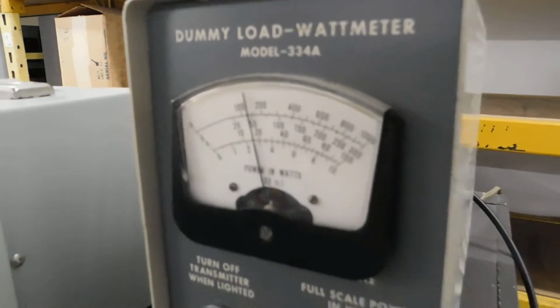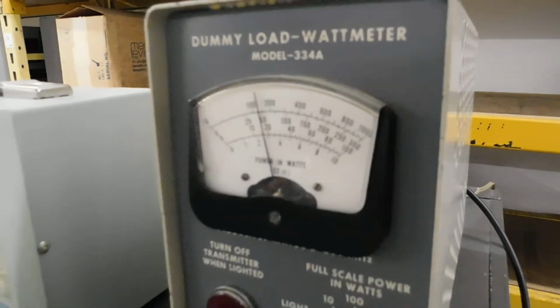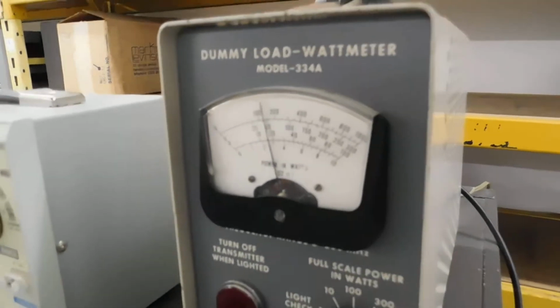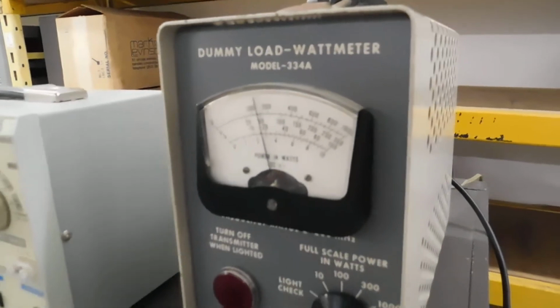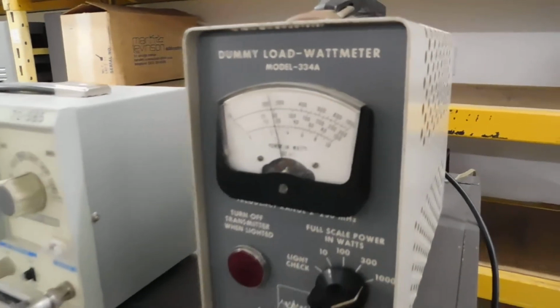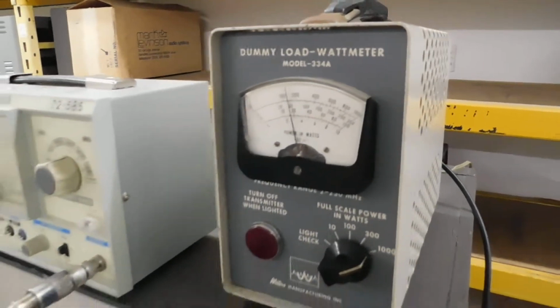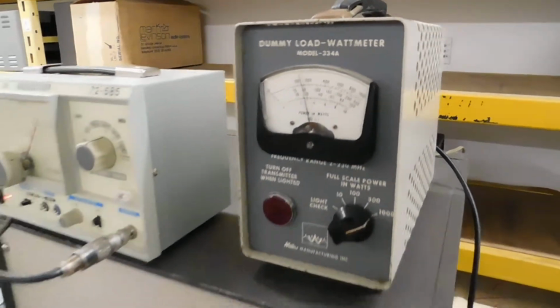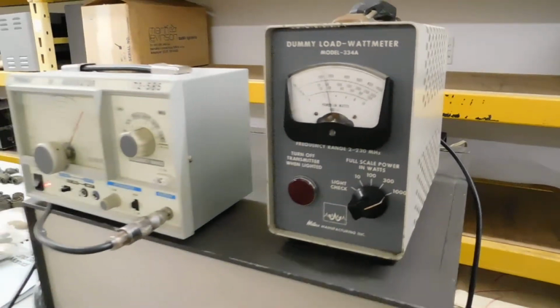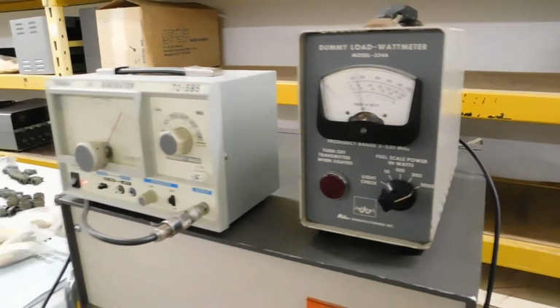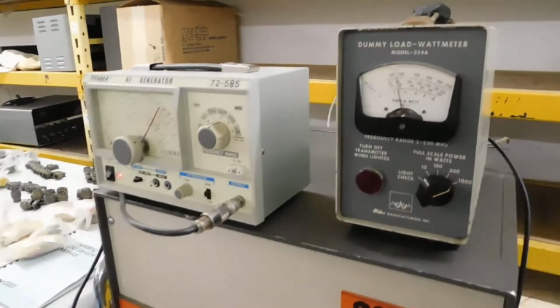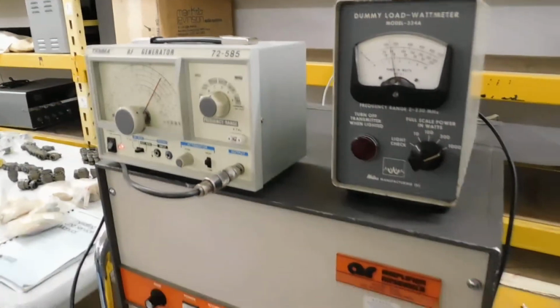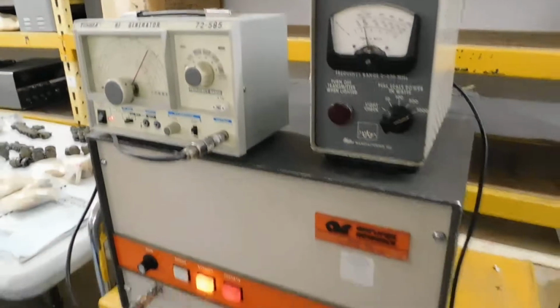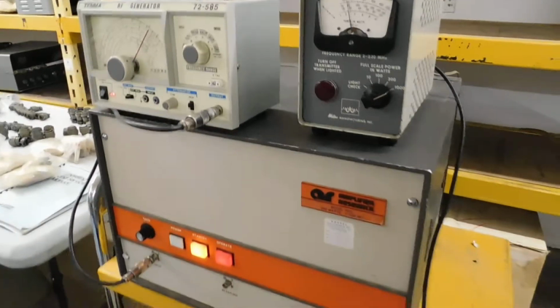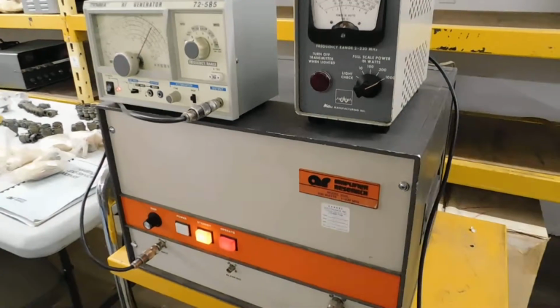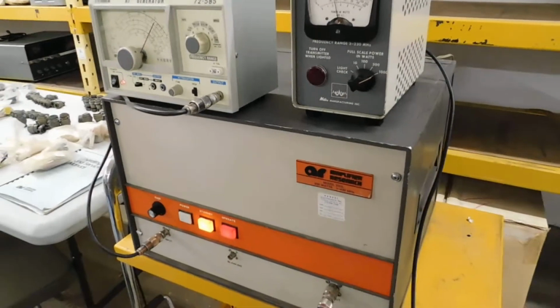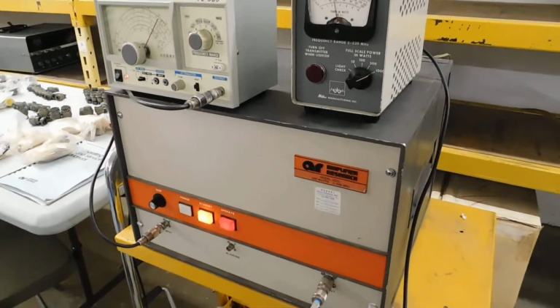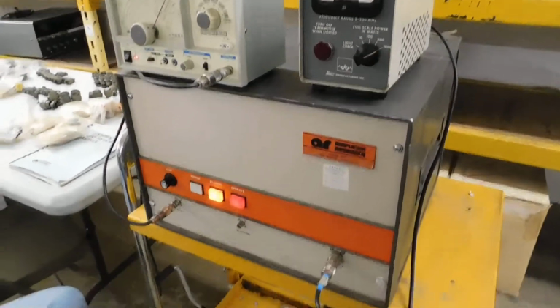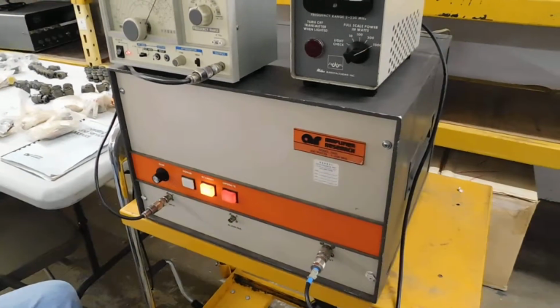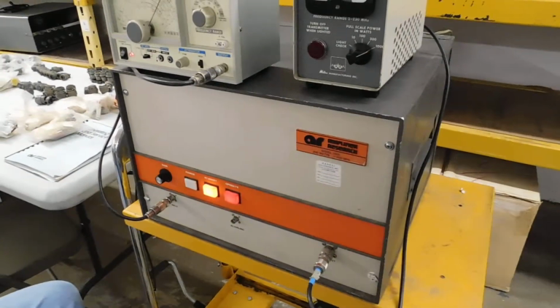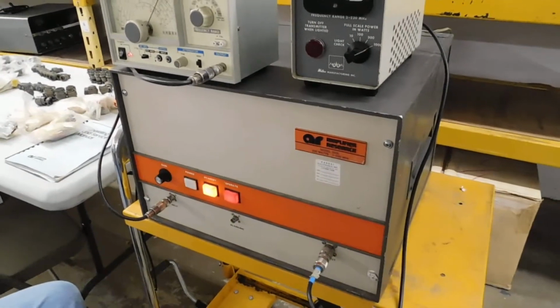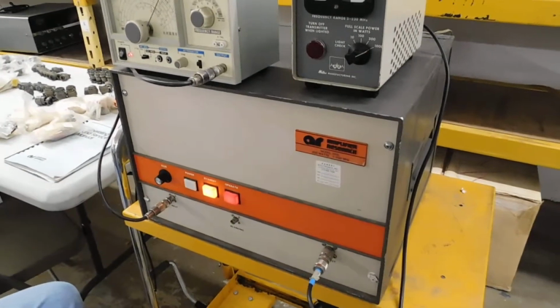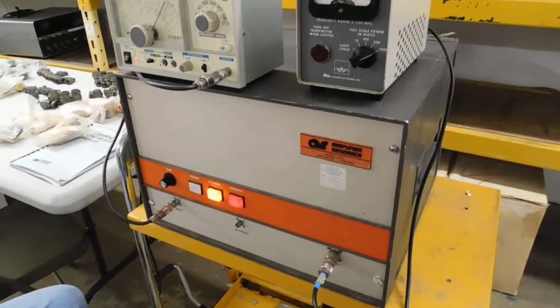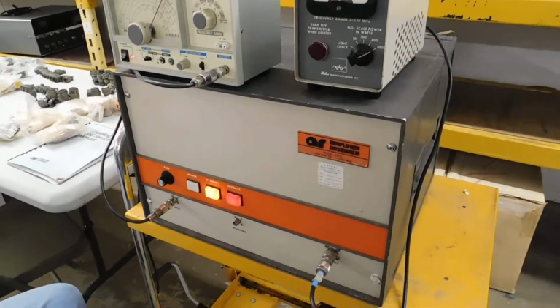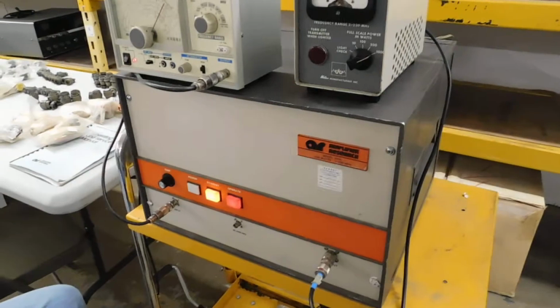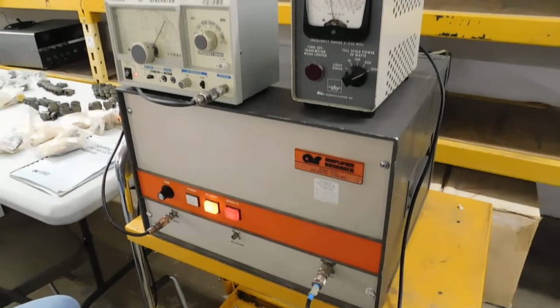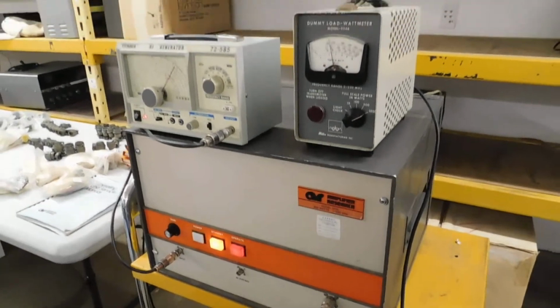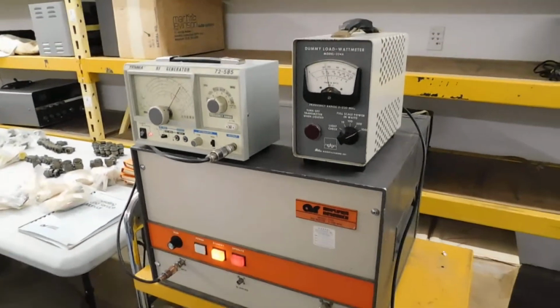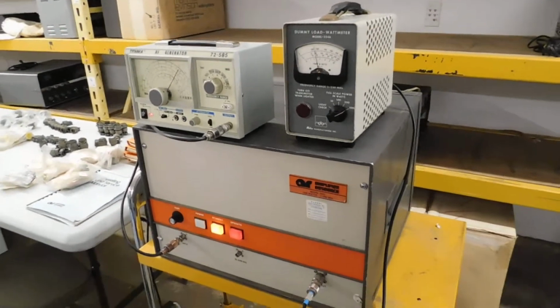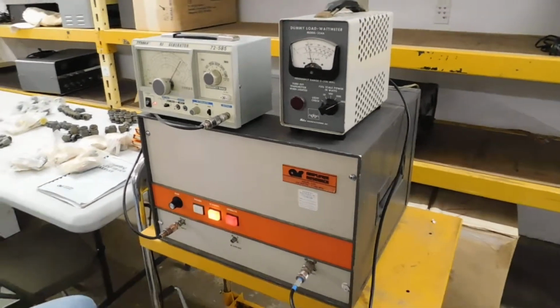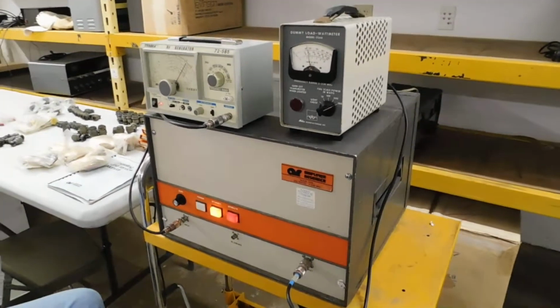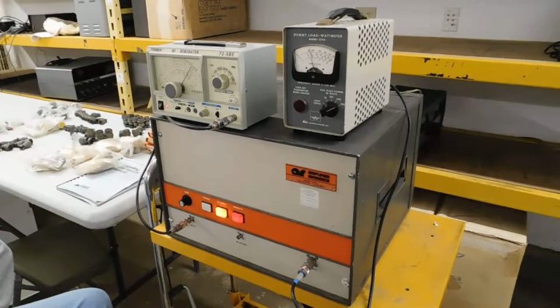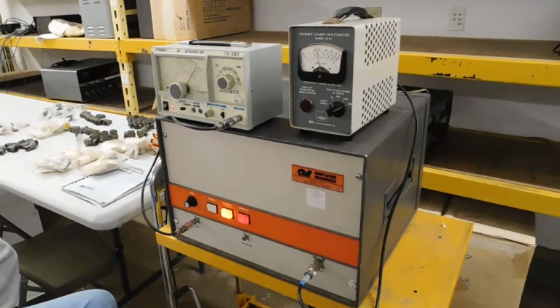I don't know what the drive power is — it's probably 5 milliwatts. But yeah, it works. All 12 tubes are running.